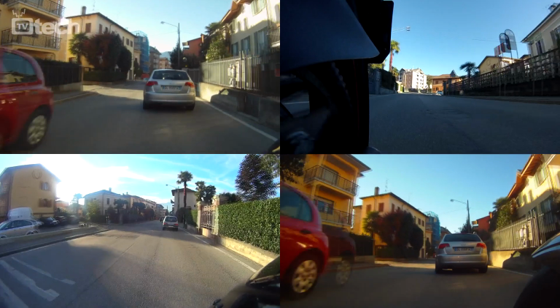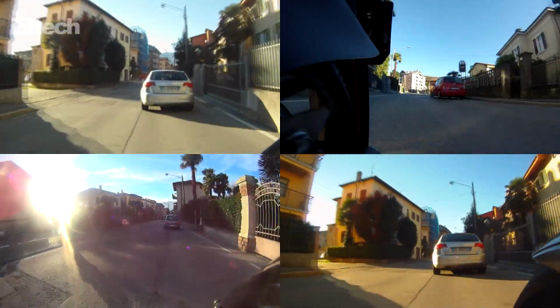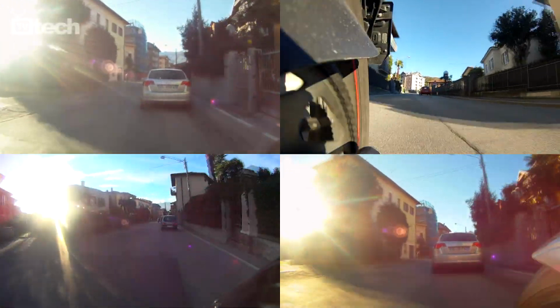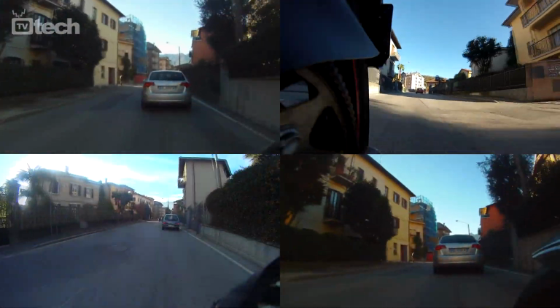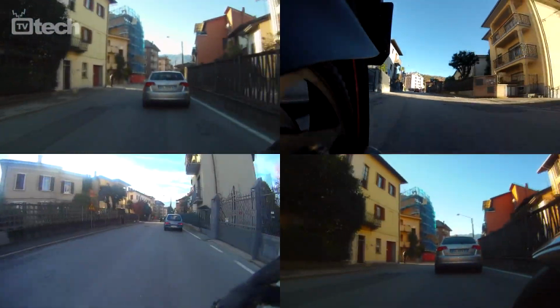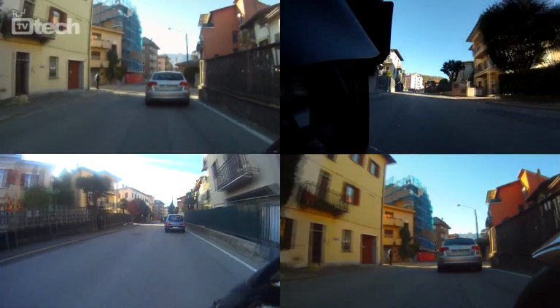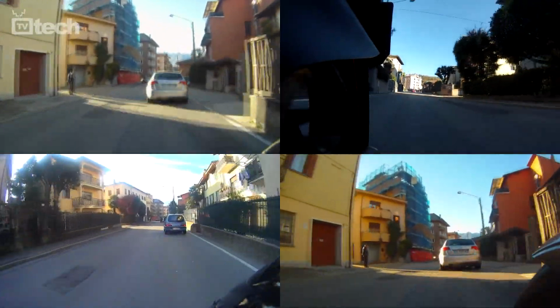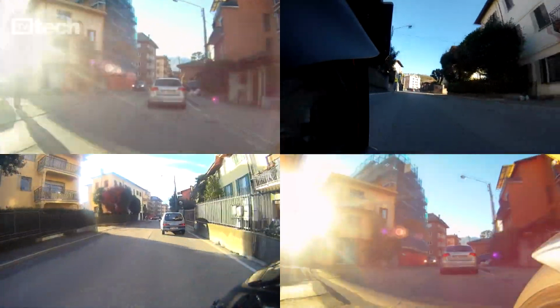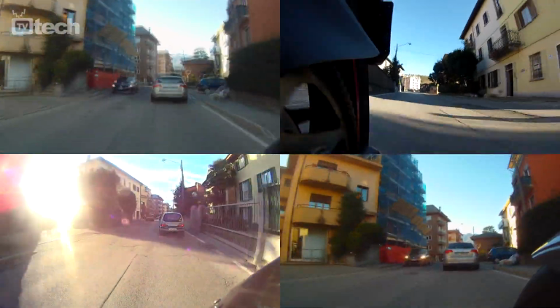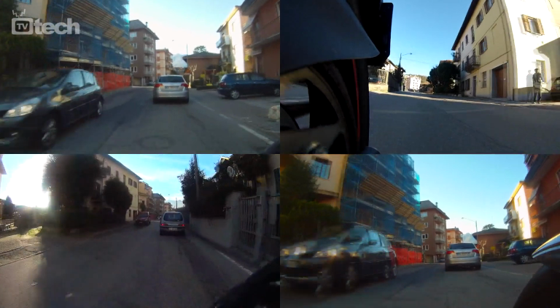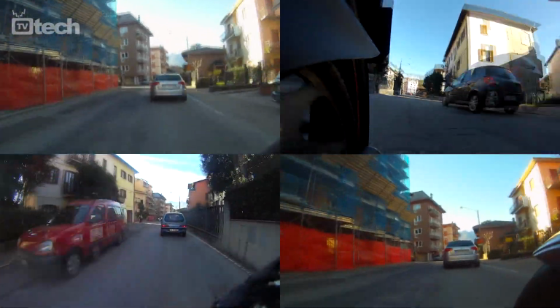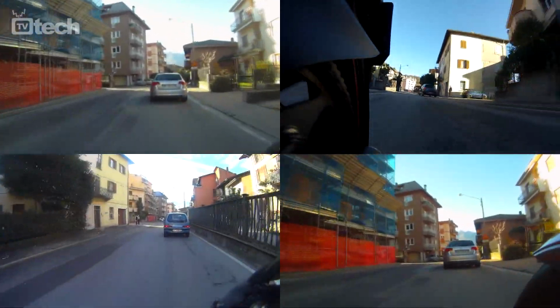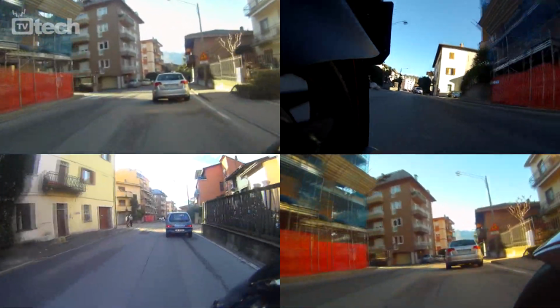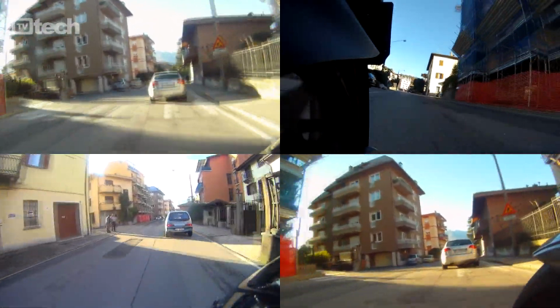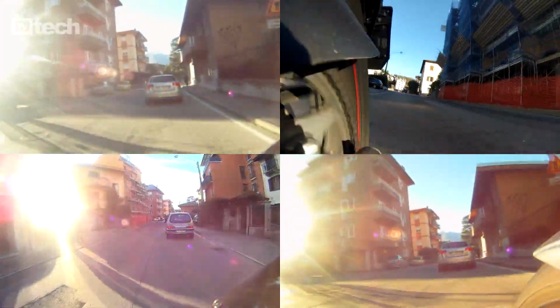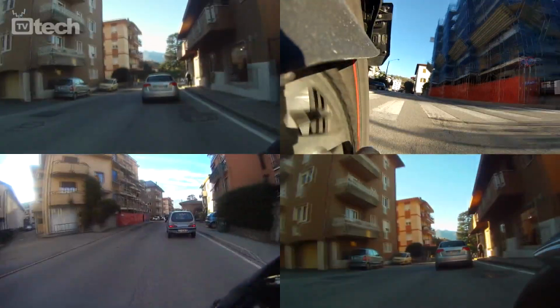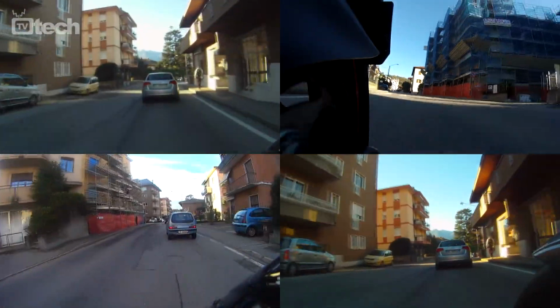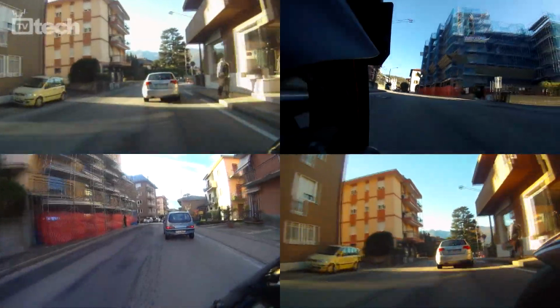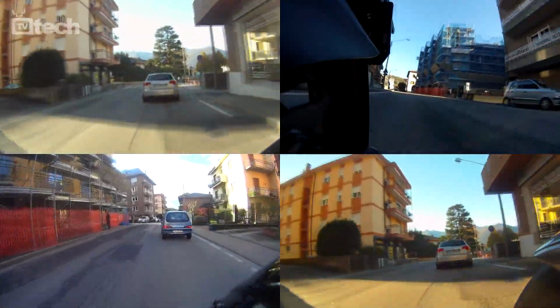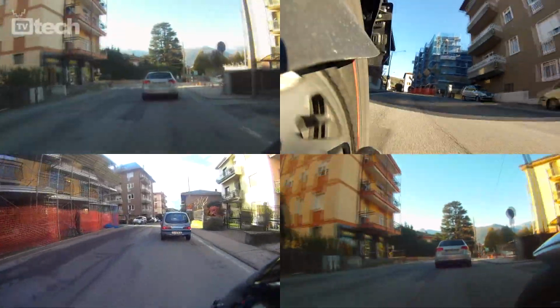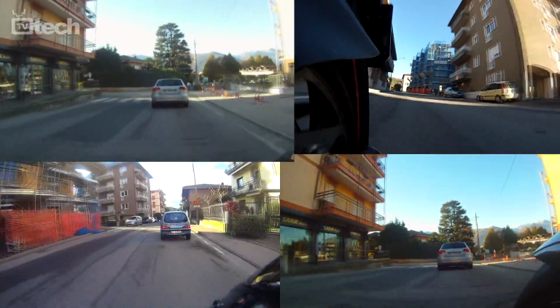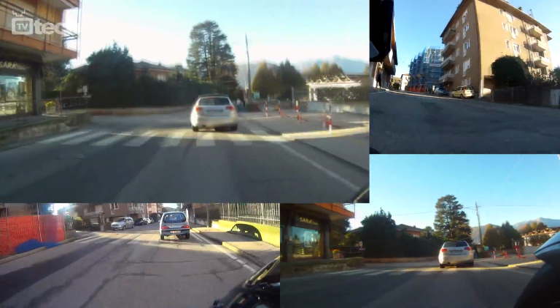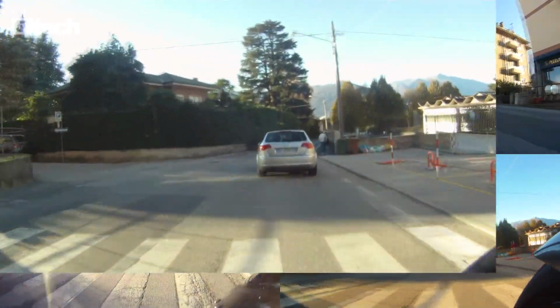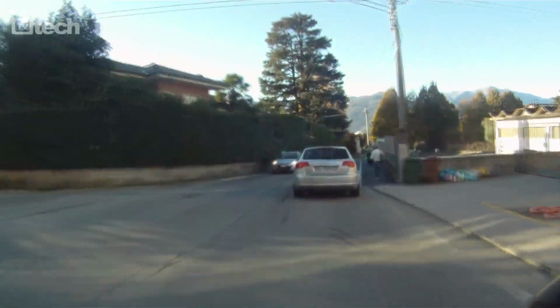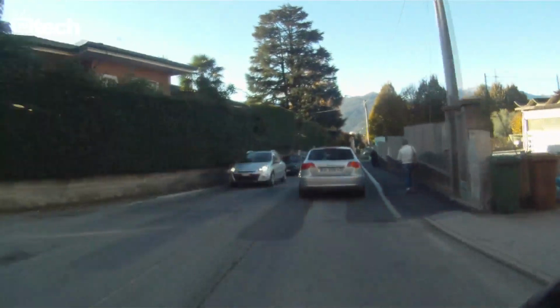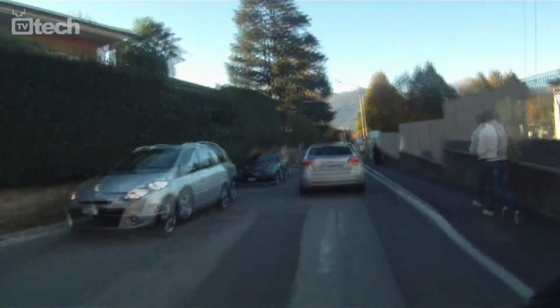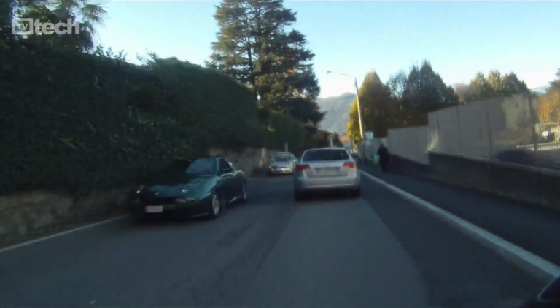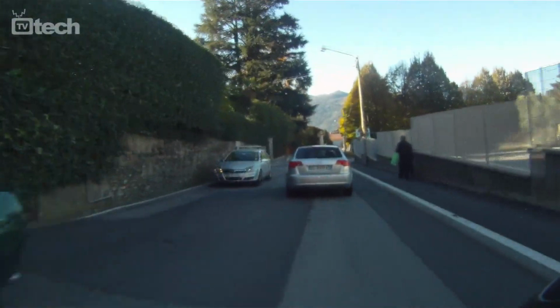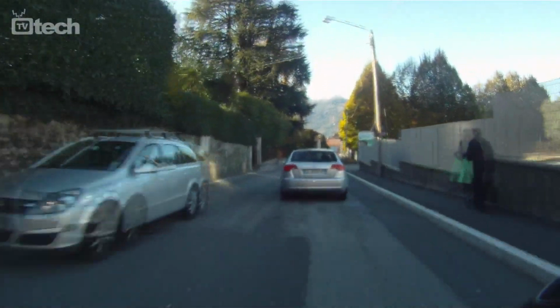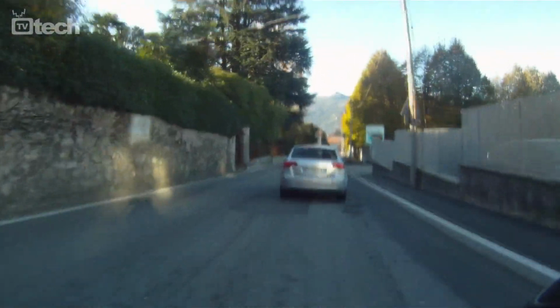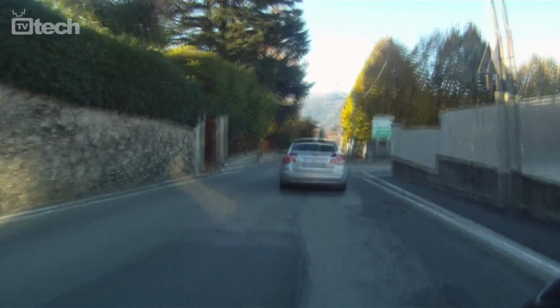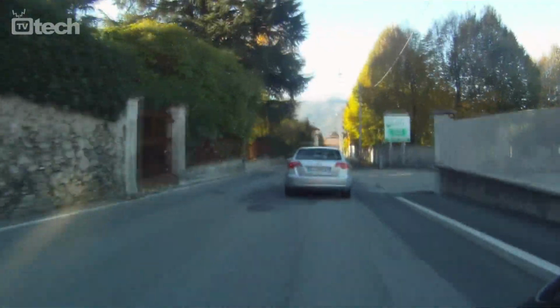Tutte, ad eccezione della proposta Midland, offrono registrazione Full HD 1080p a 30fps con angolo di visione ultragrandangolare di 170 gradi, mentre alla risoluzione massima la proposta Midland arriva solo a 127 gradi di angolo di visione.